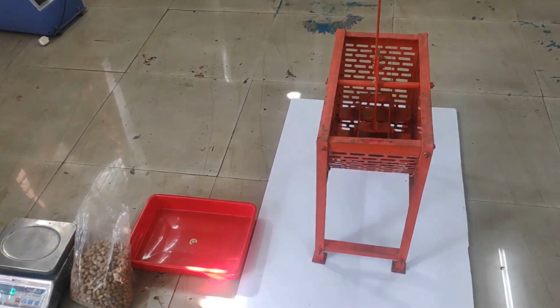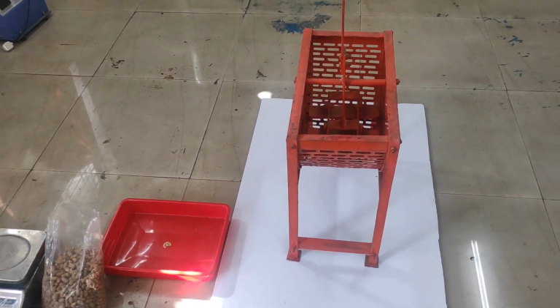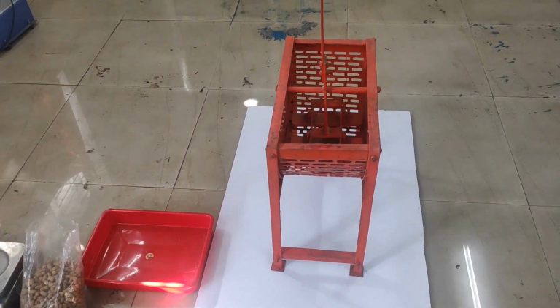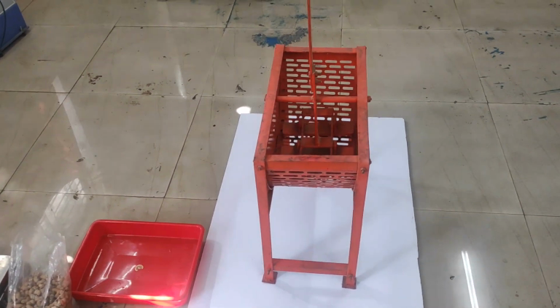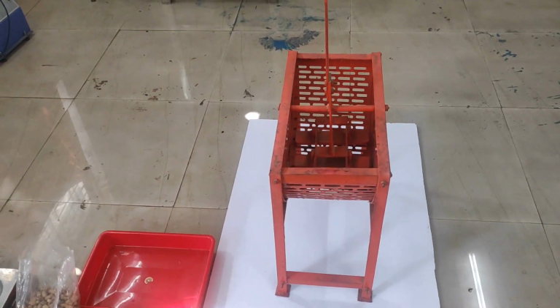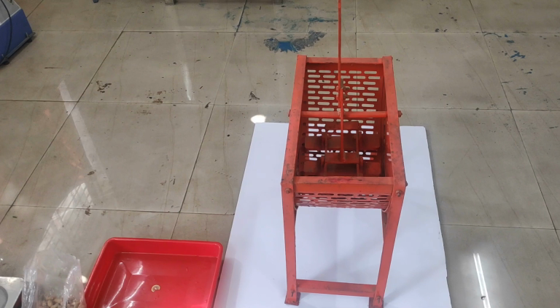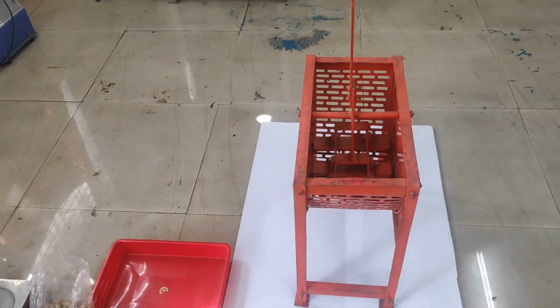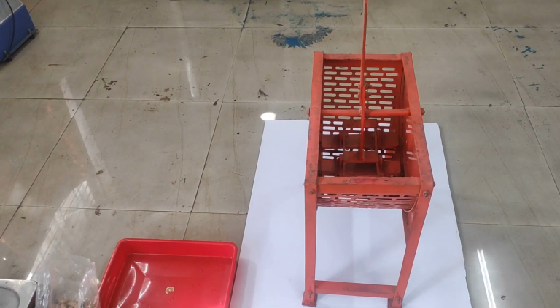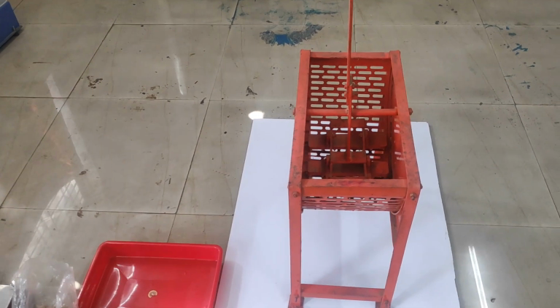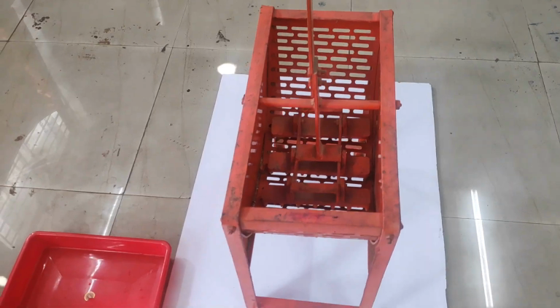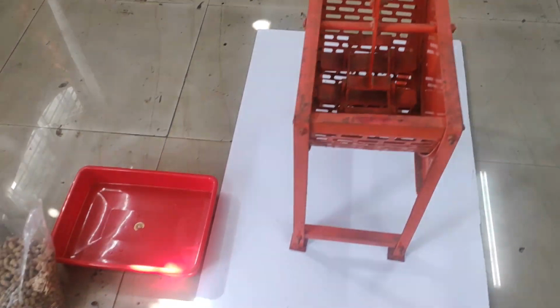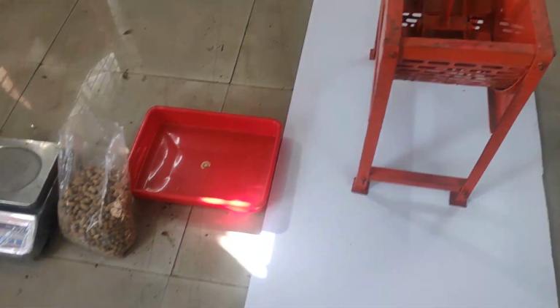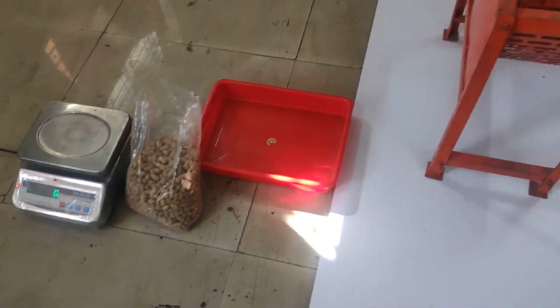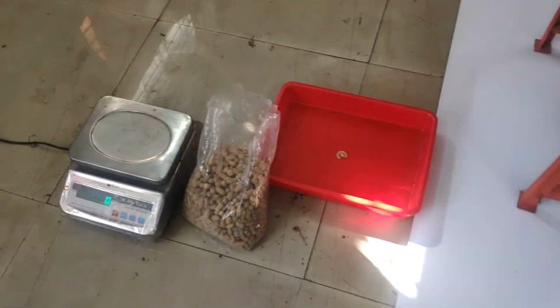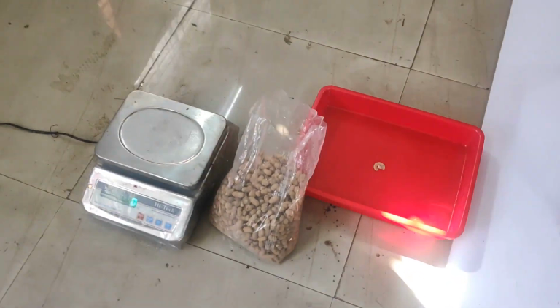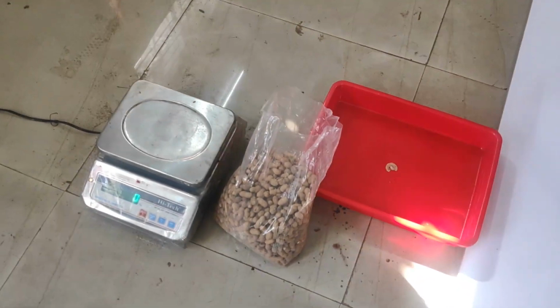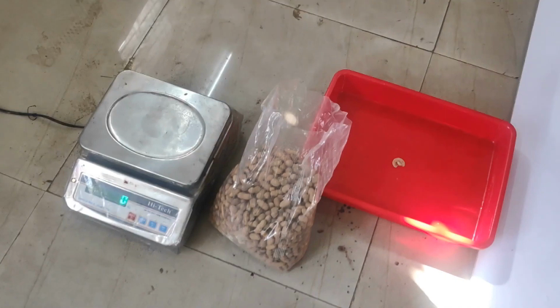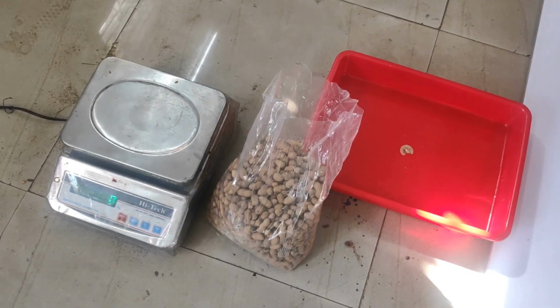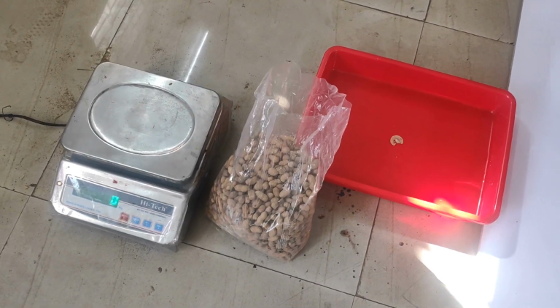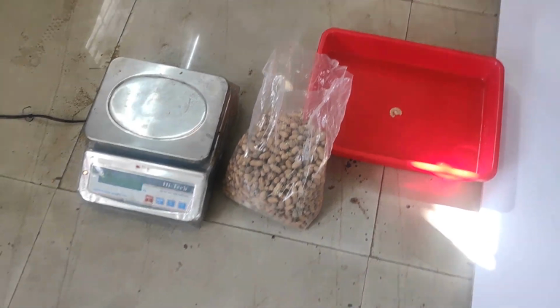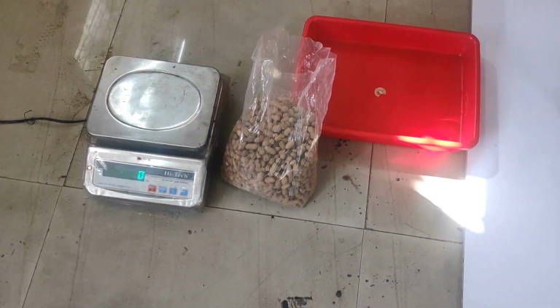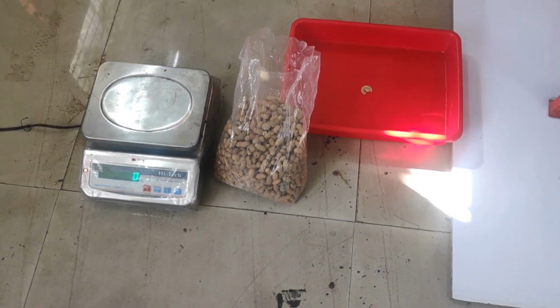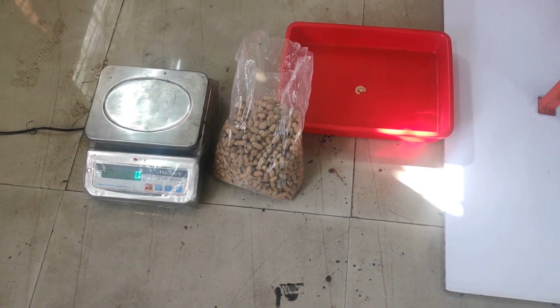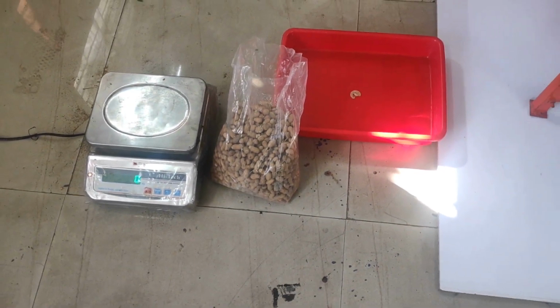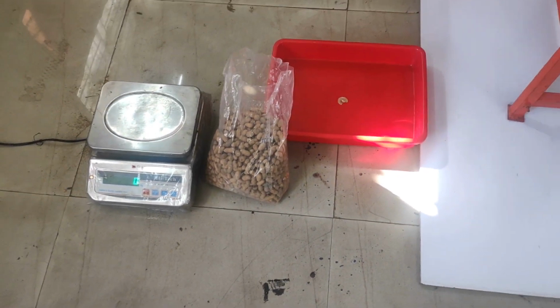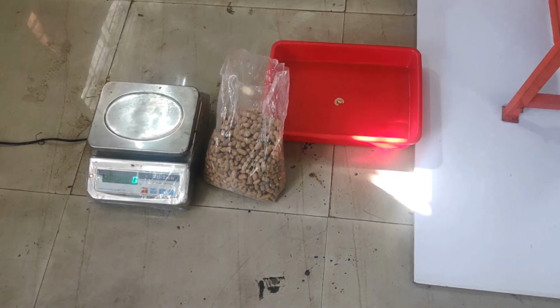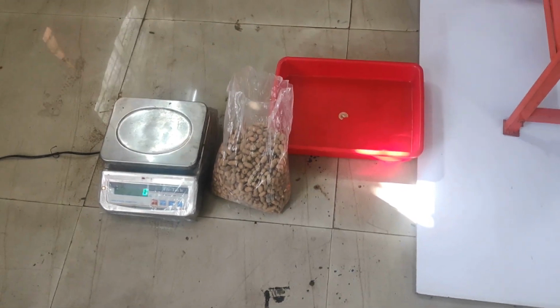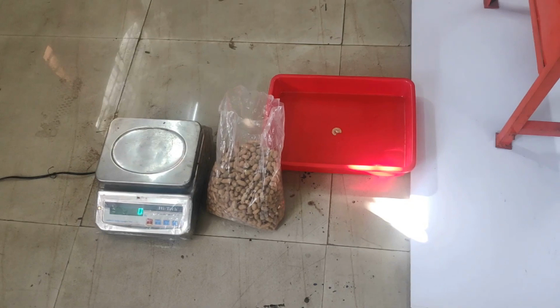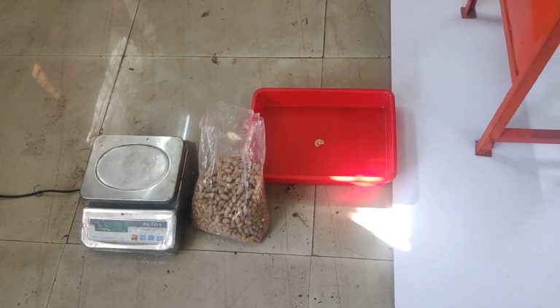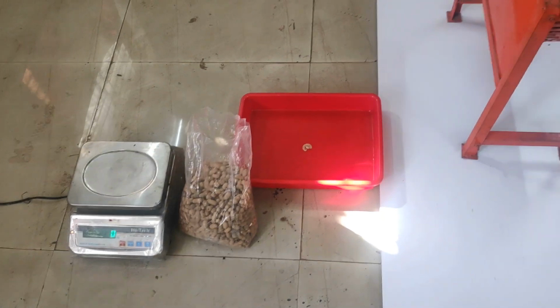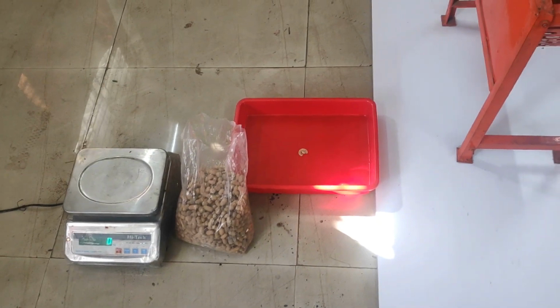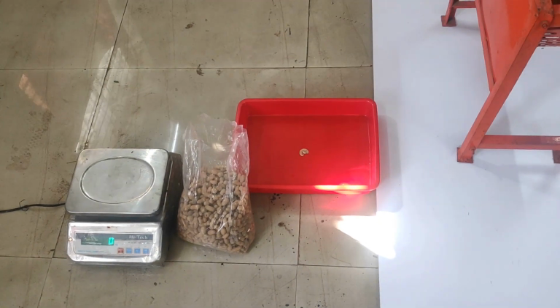The requisites of today's experiment are: Groundnut Decortigator, Groundnut Sample, Electronic Weighing Balance, Tray, and Stopwatch.